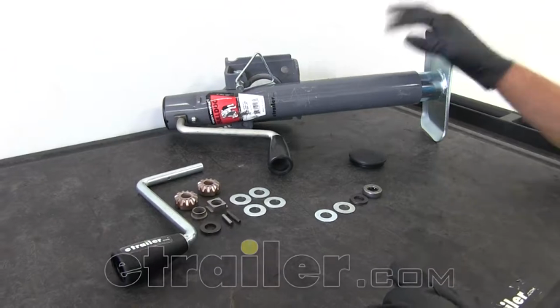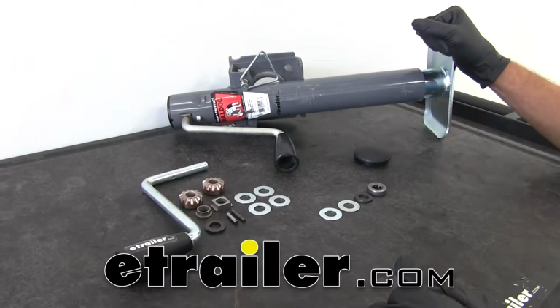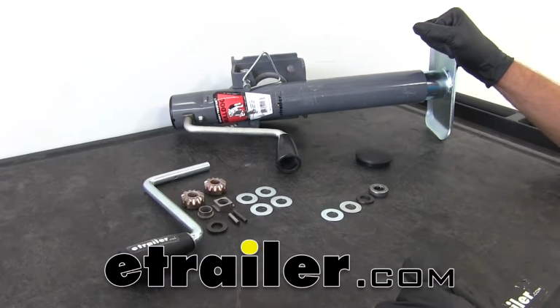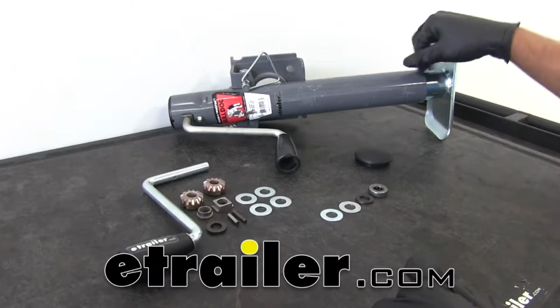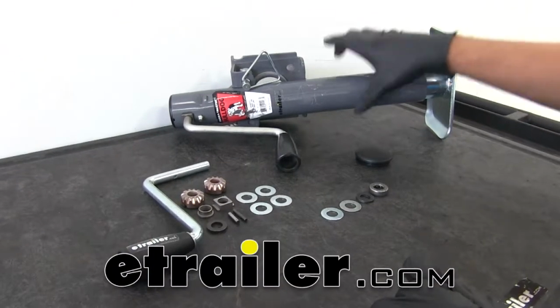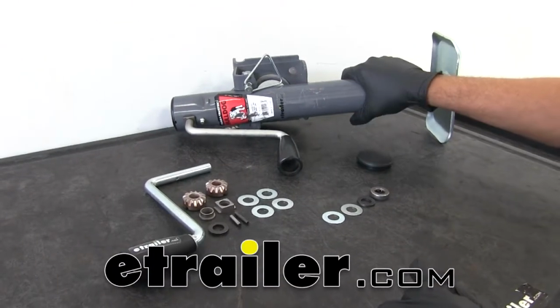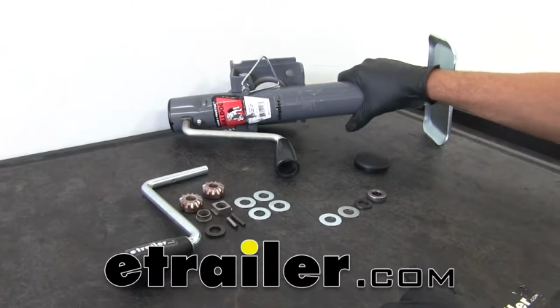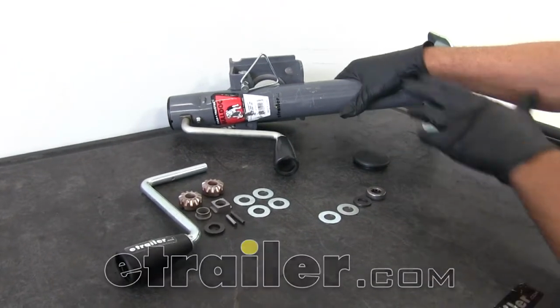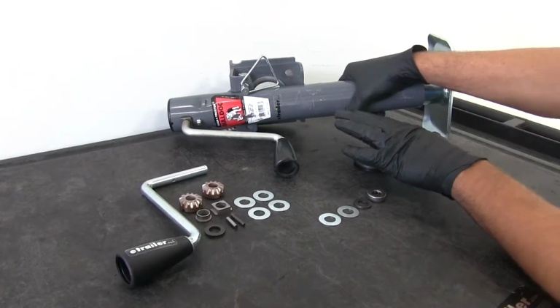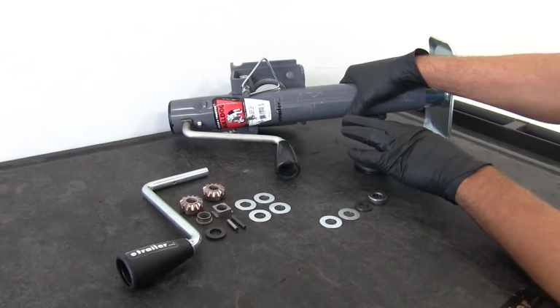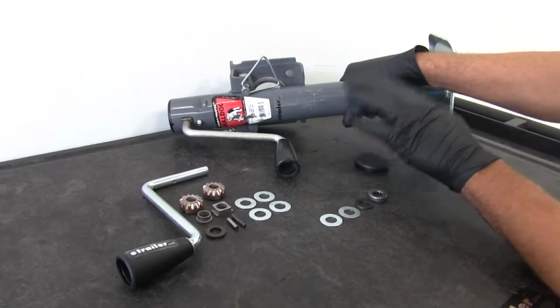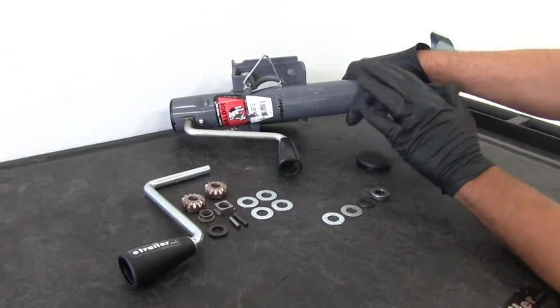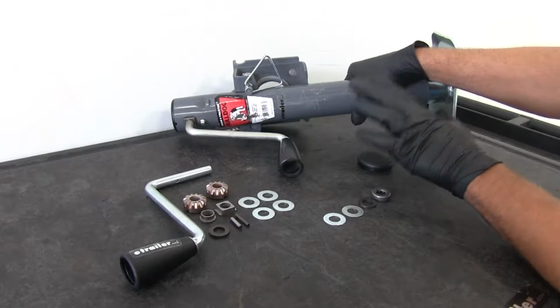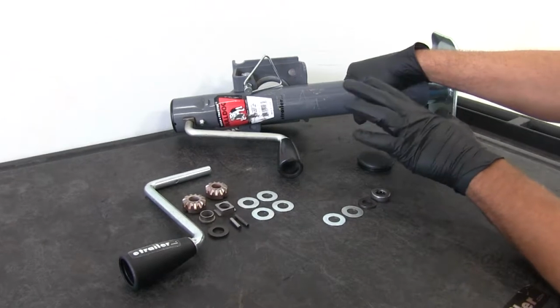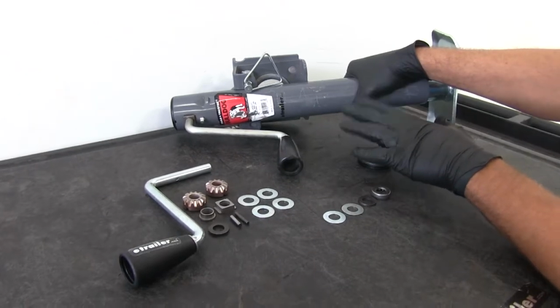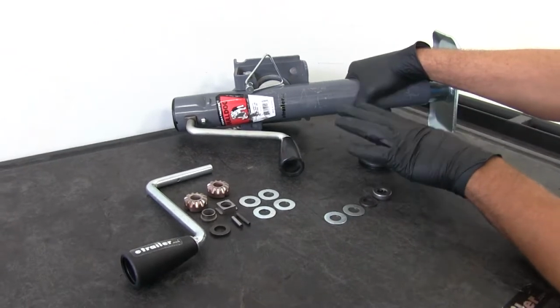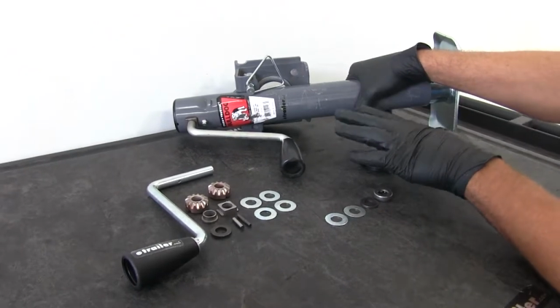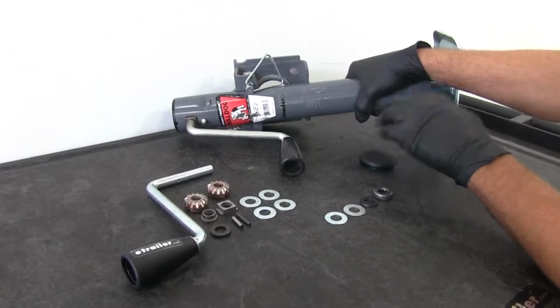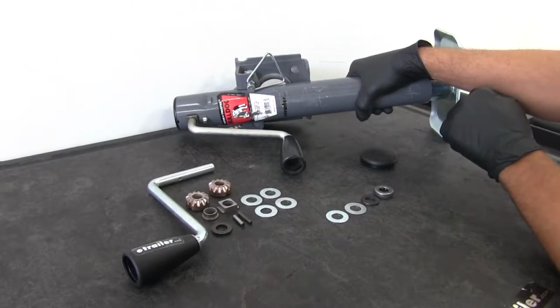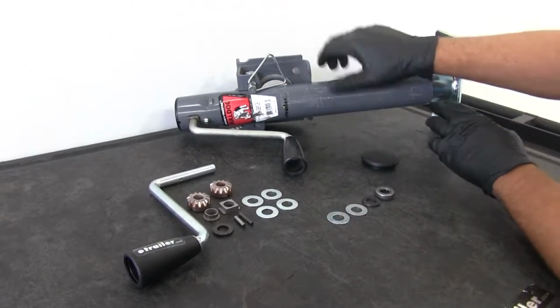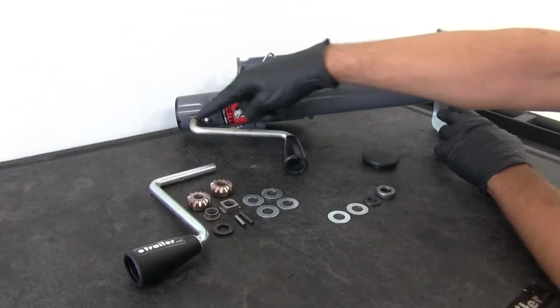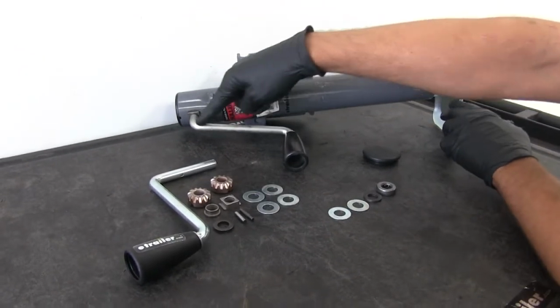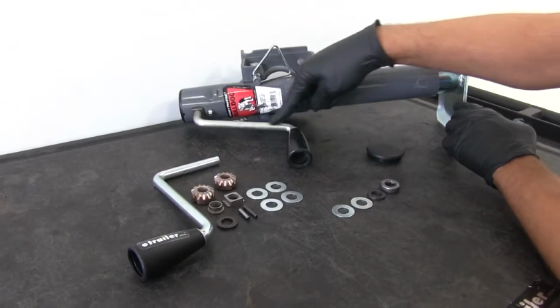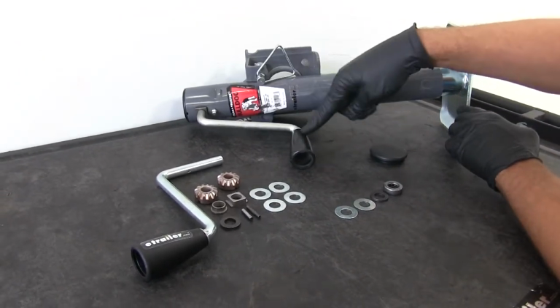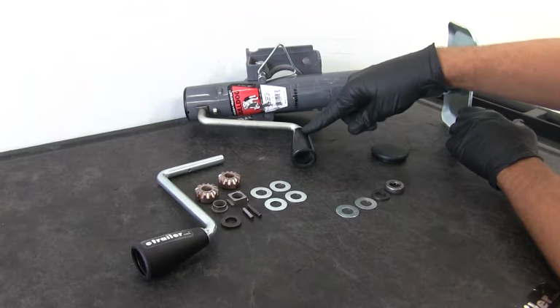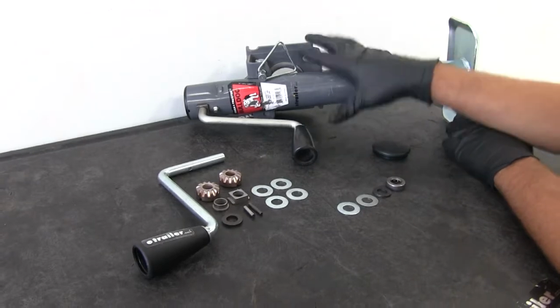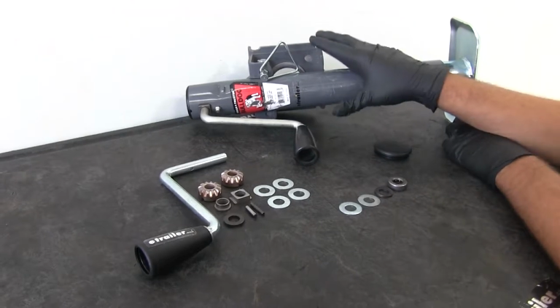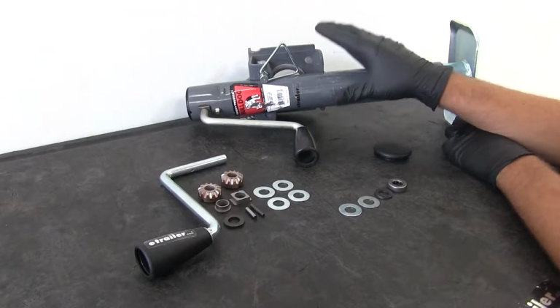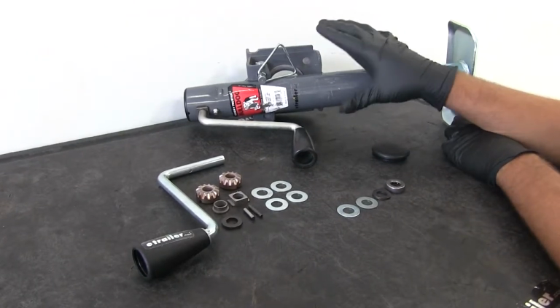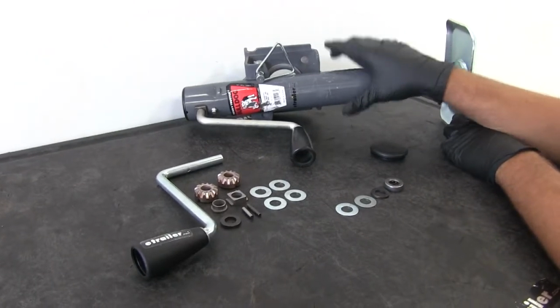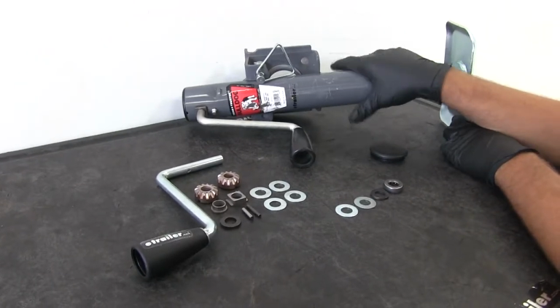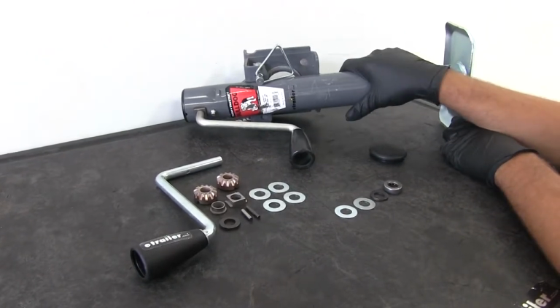Today we're going to be taking a look at the rebuild process for the Bulldog 2,000 pound lift capacity round trailer jacks. What we're looking for is the side wind style — these are going to be the 150 series jacks.